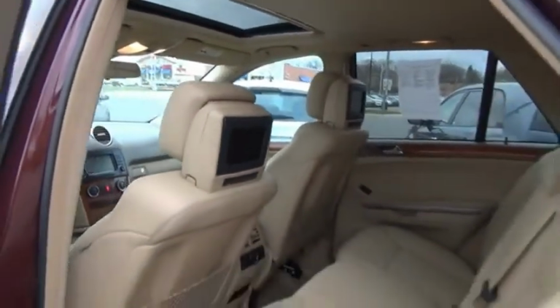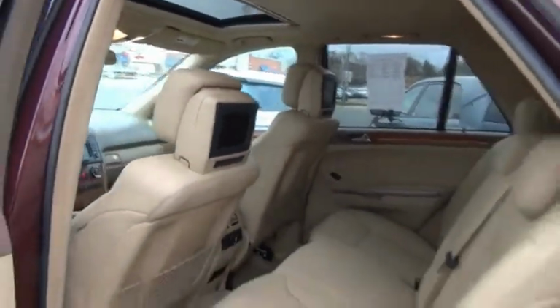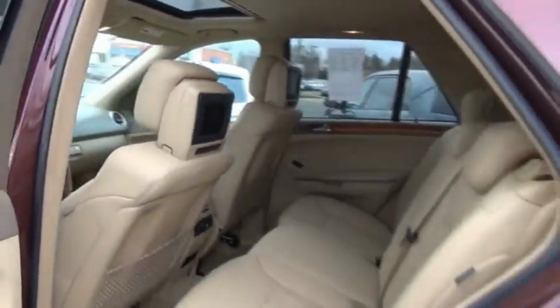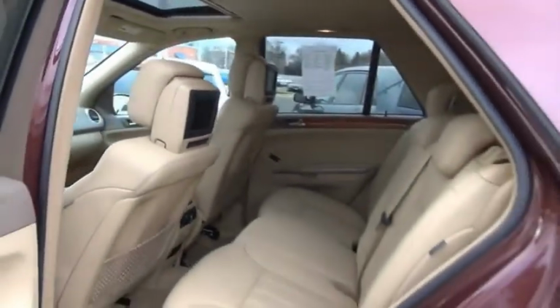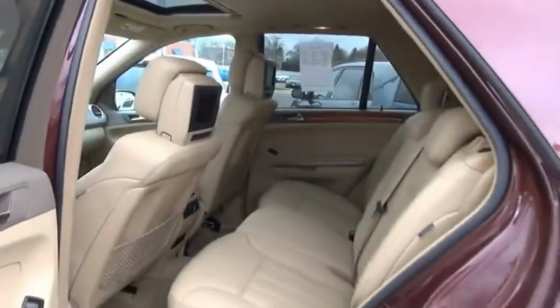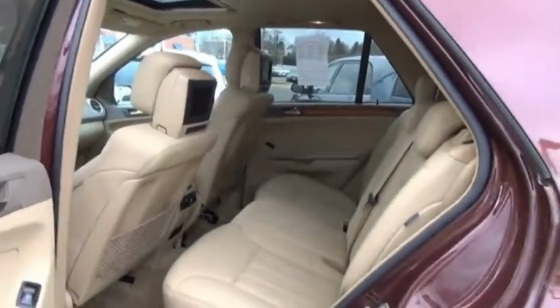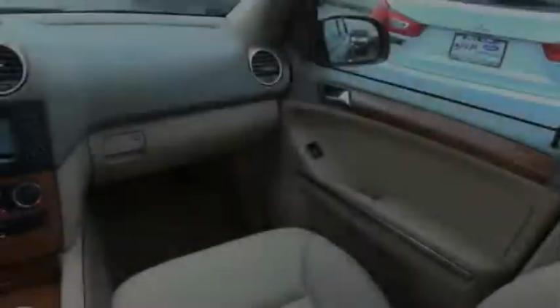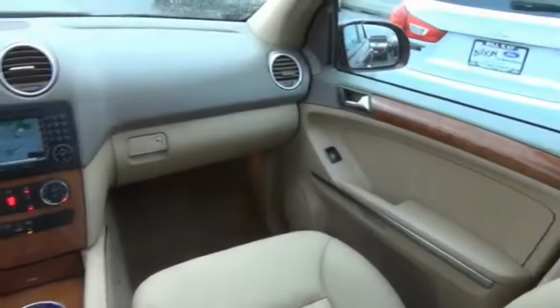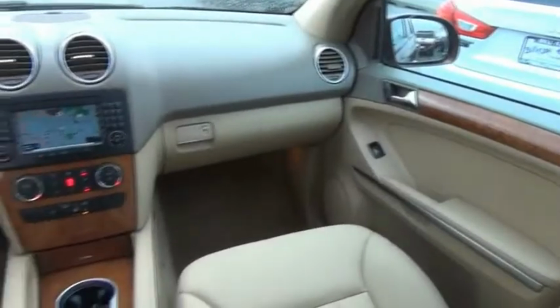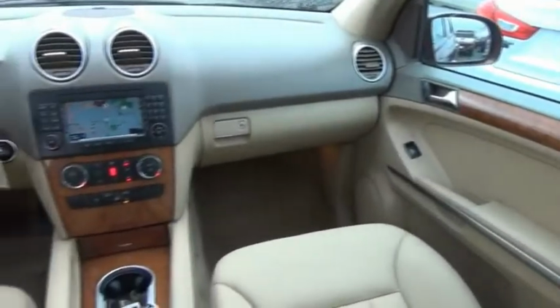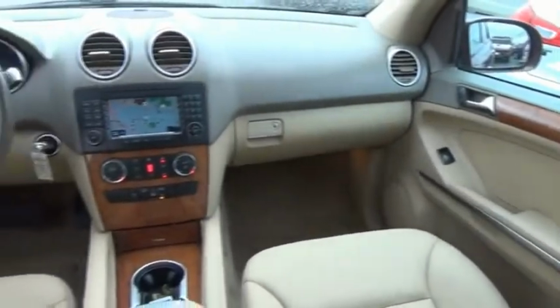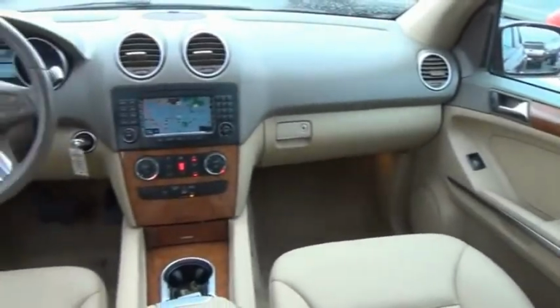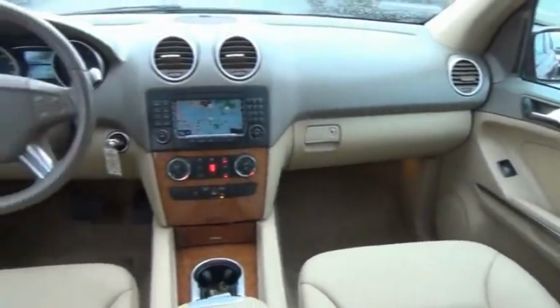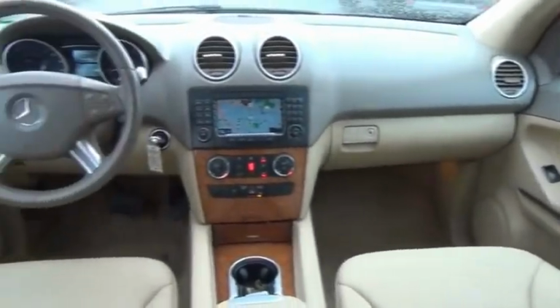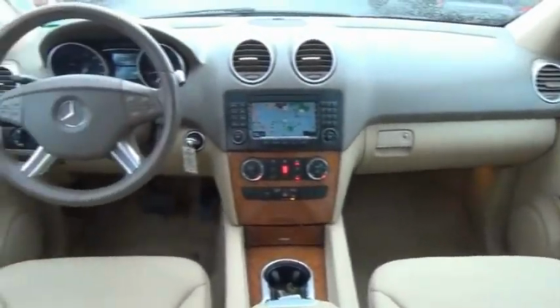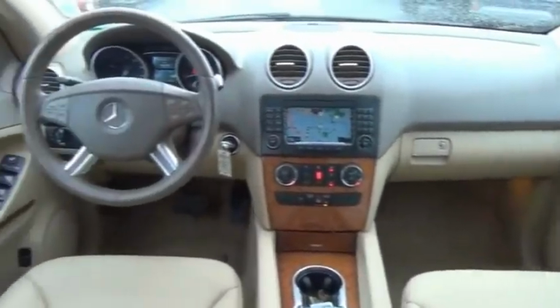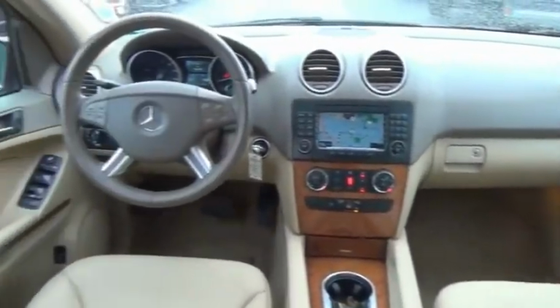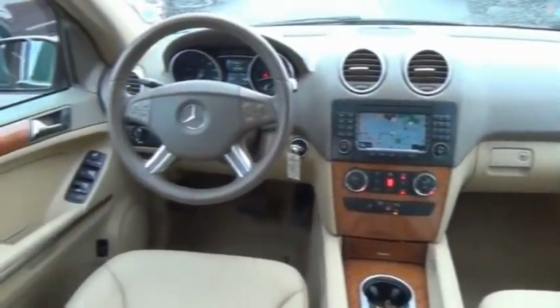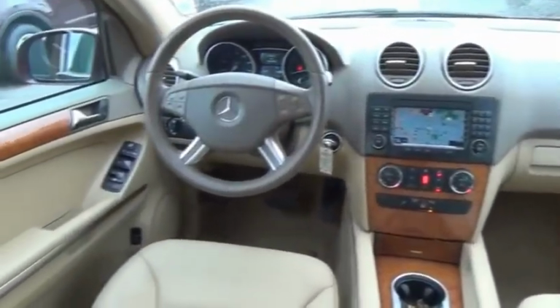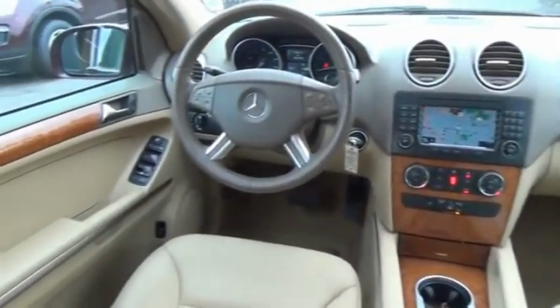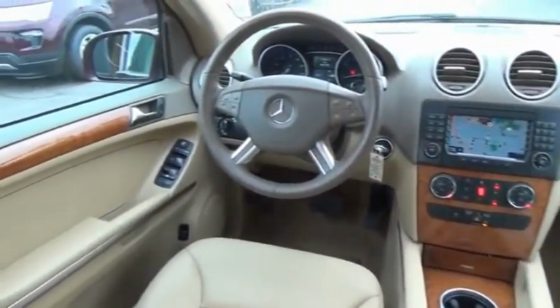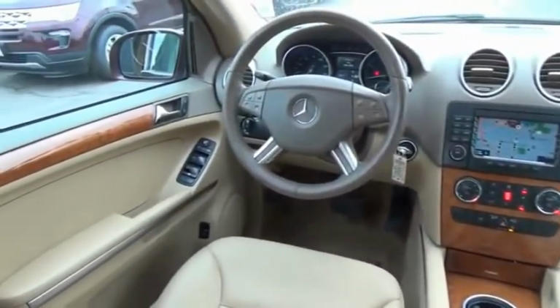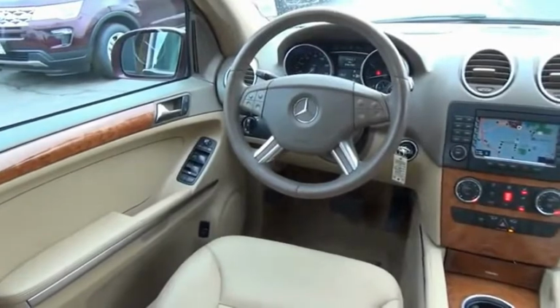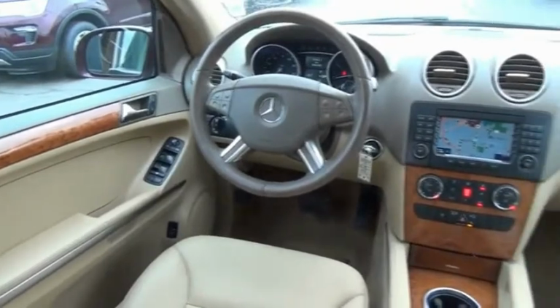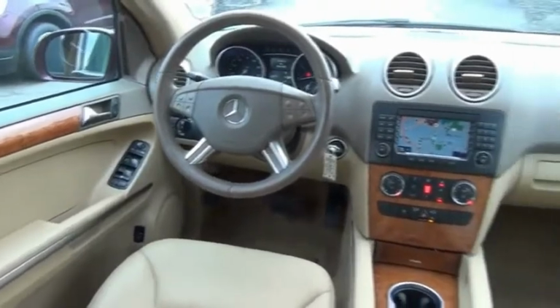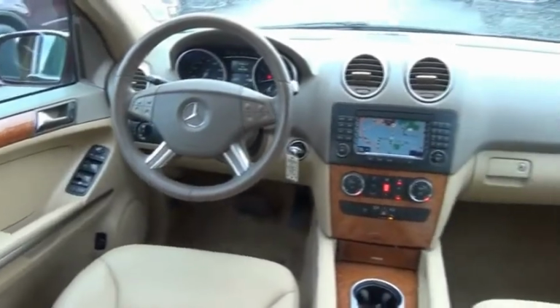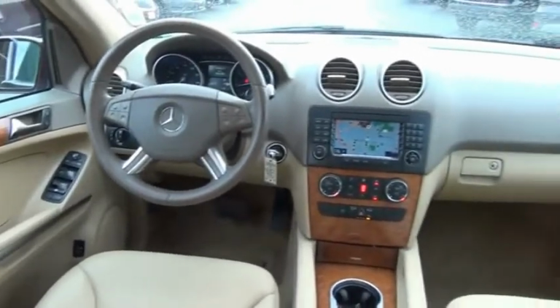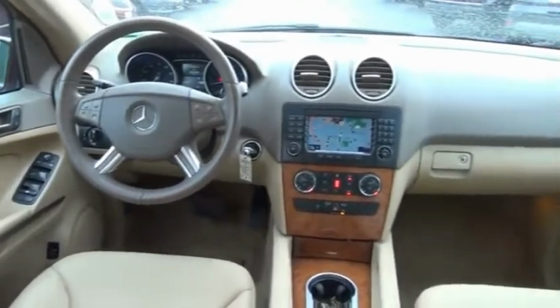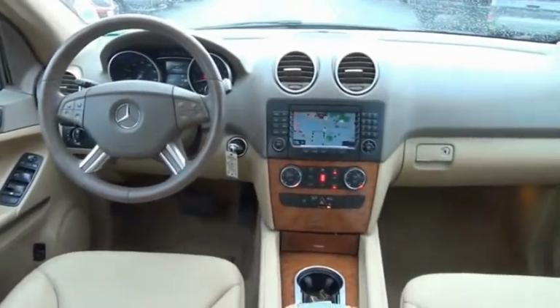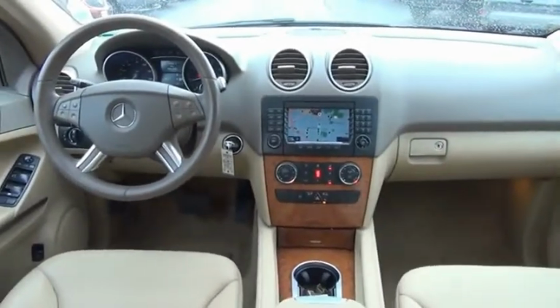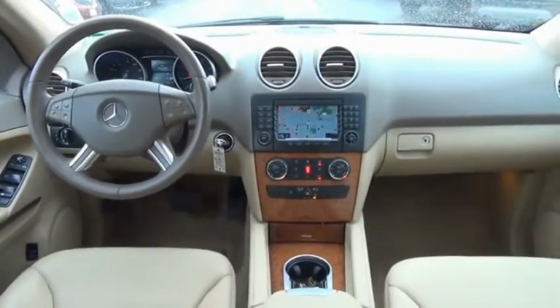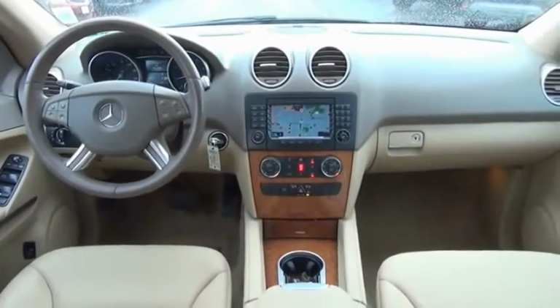It runs in the family — it is something we never take for granted. If affordable style and reliability are what you're looking for, this vehicle couldn't be more perfect. Drive it today.